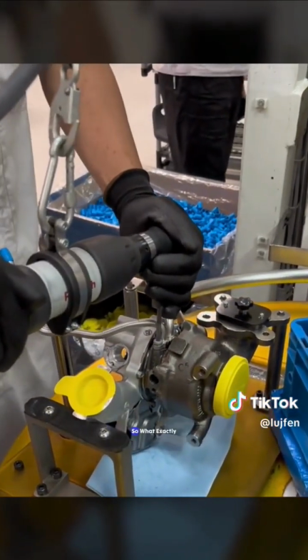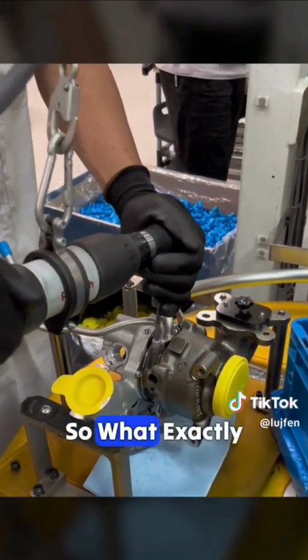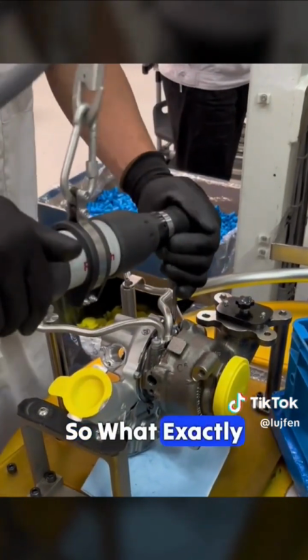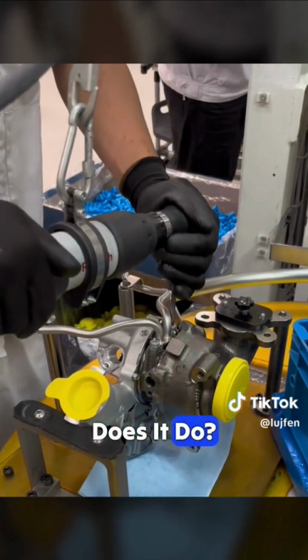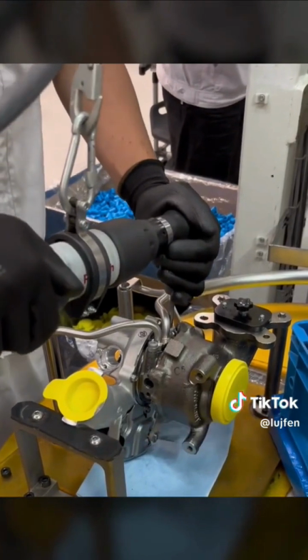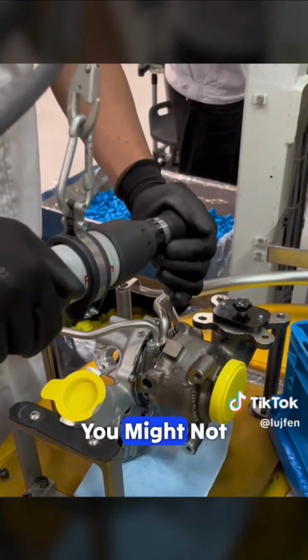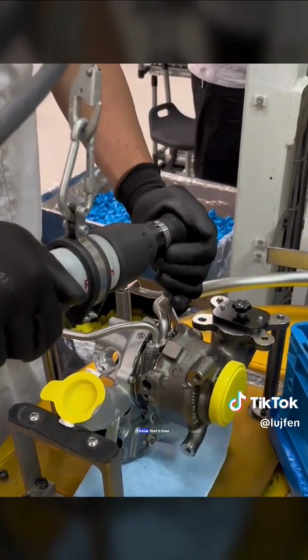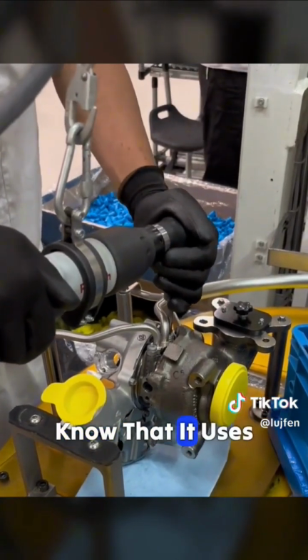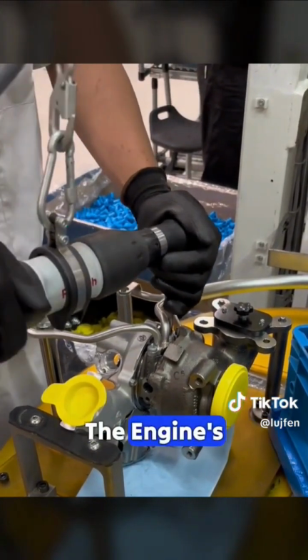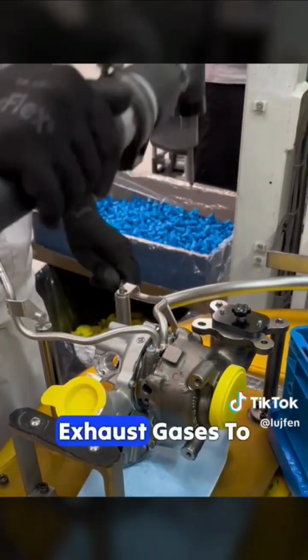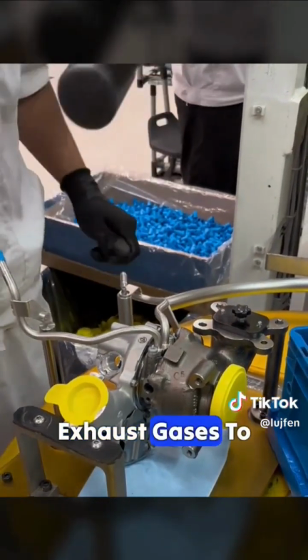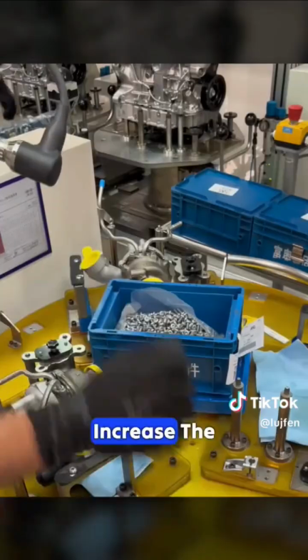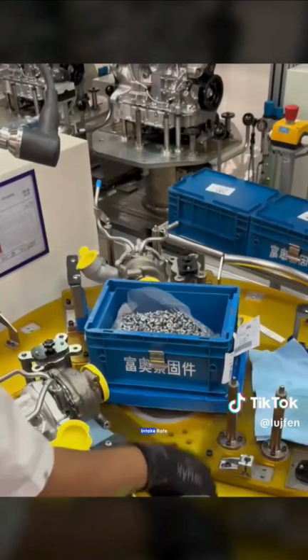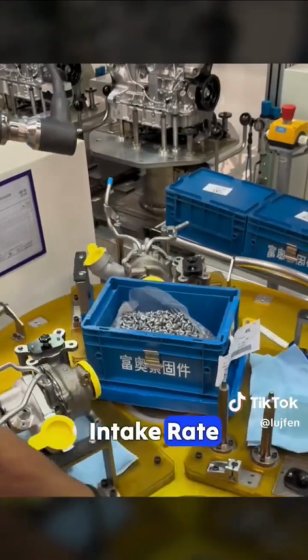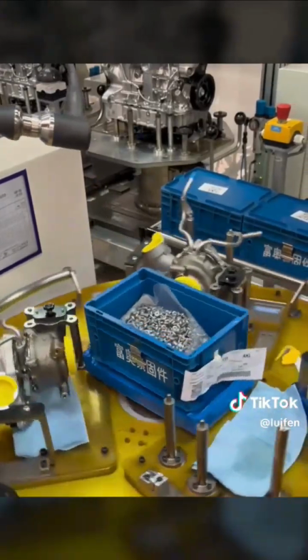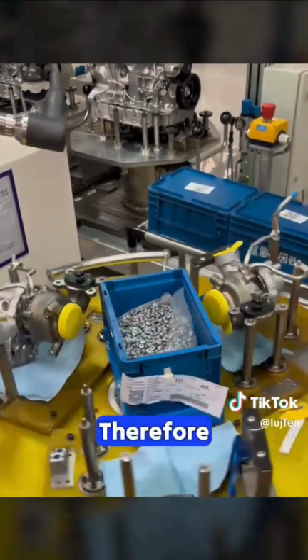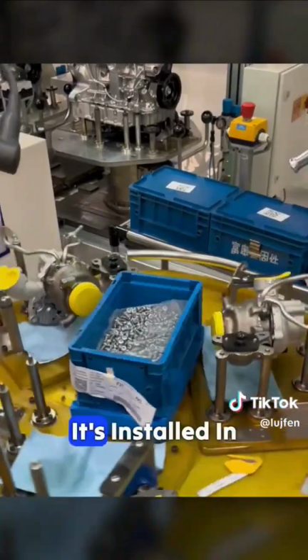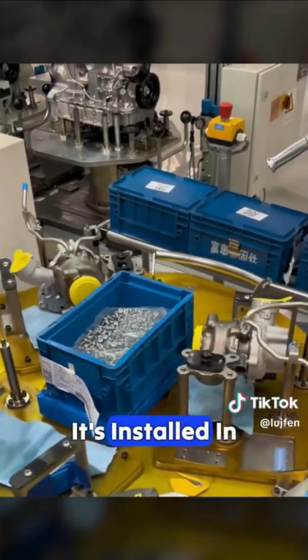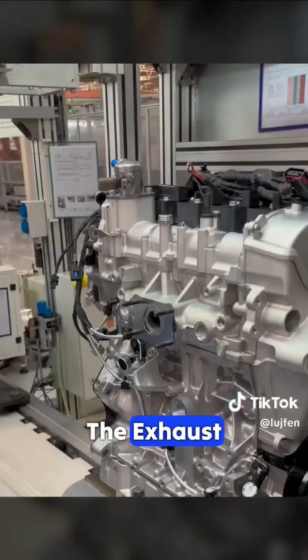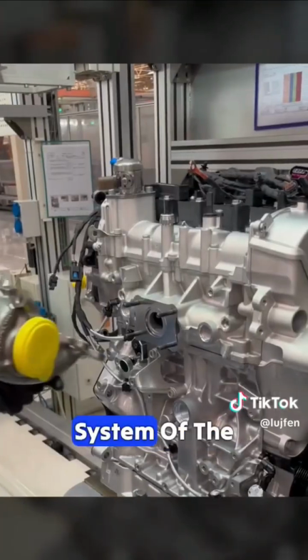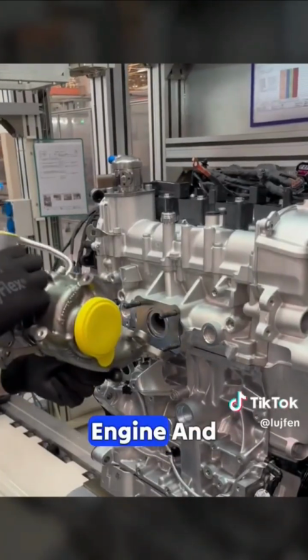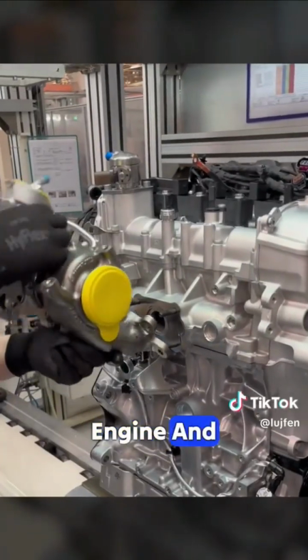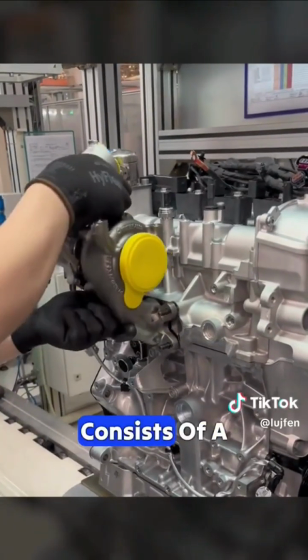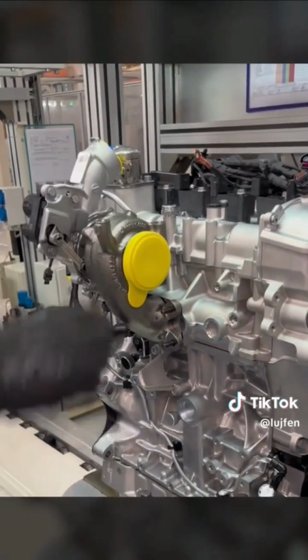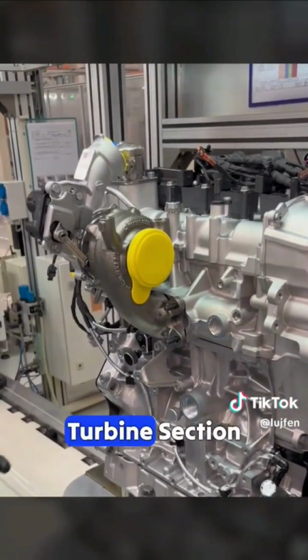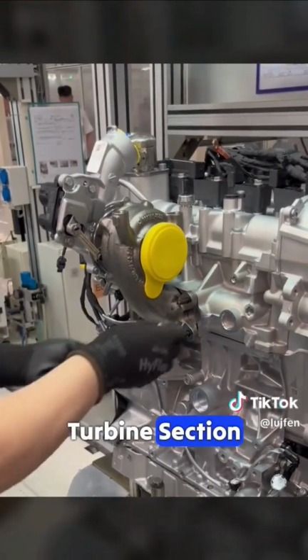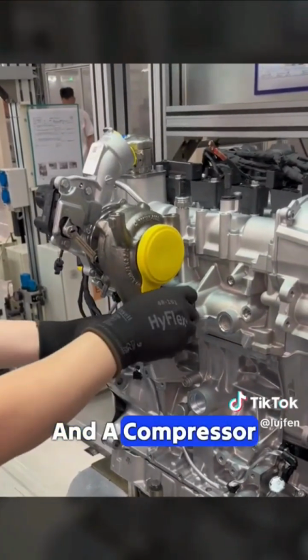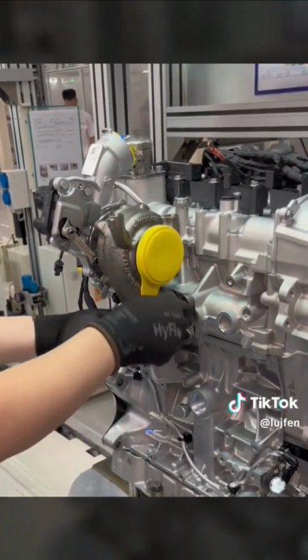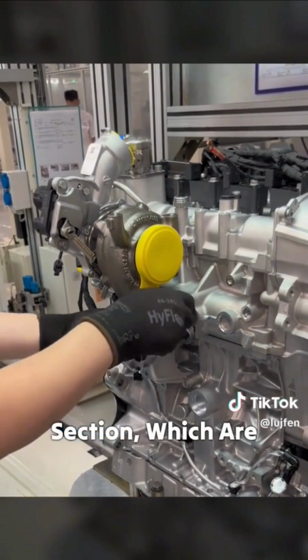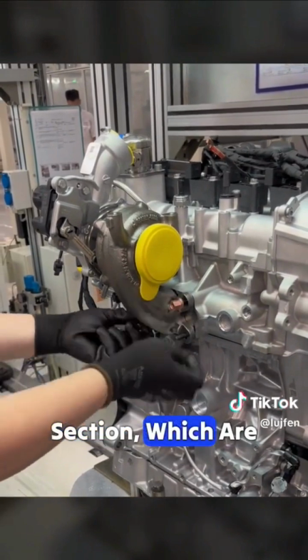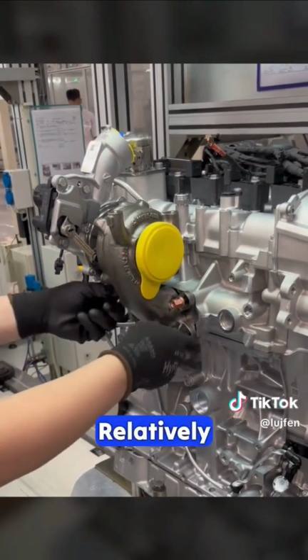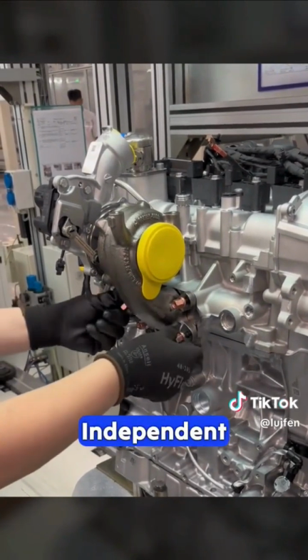So, what exactly does it do? You might not know that it uses the engine's exhaust gases to increase the intake rate. Therefore, it's installed in the exhaust system of the engine, and consists of a turbine section and a compressor section, which are relatively independent.